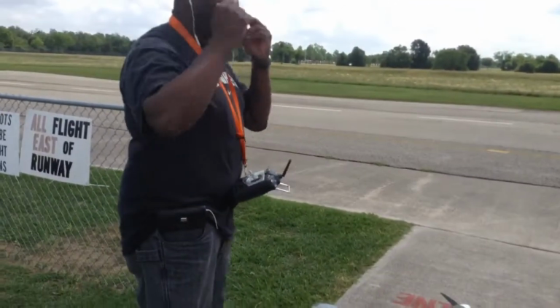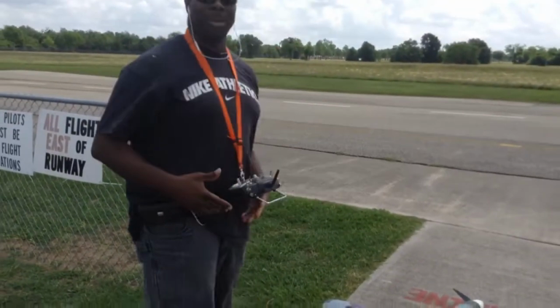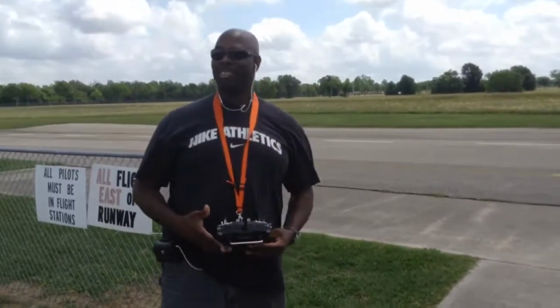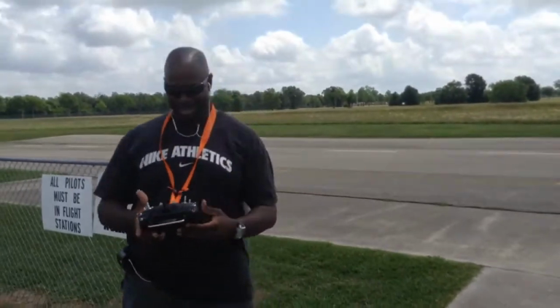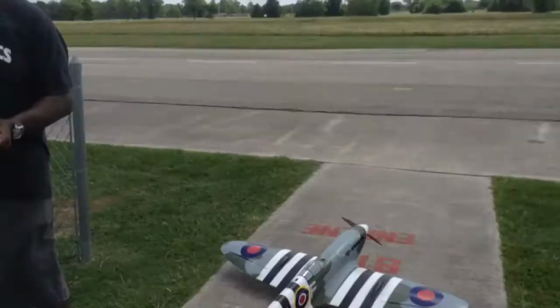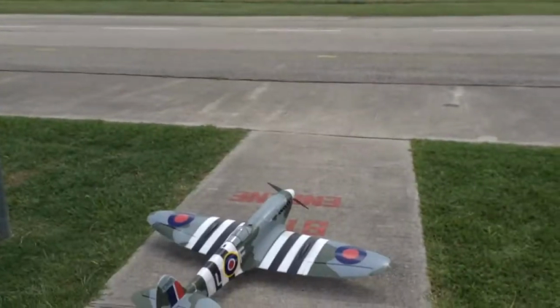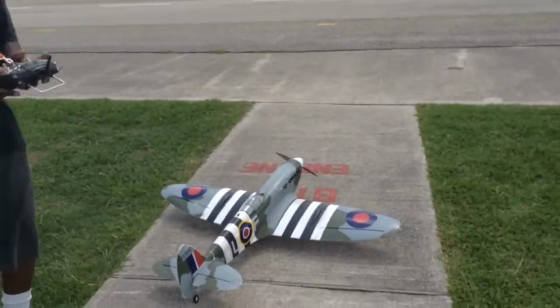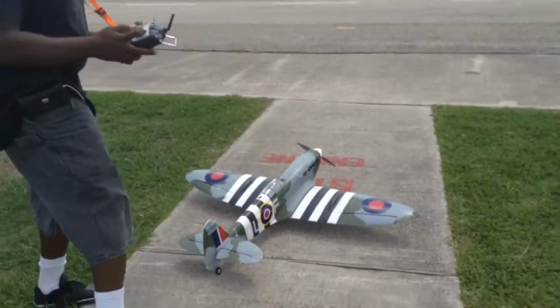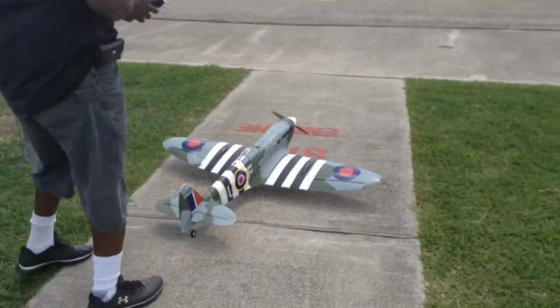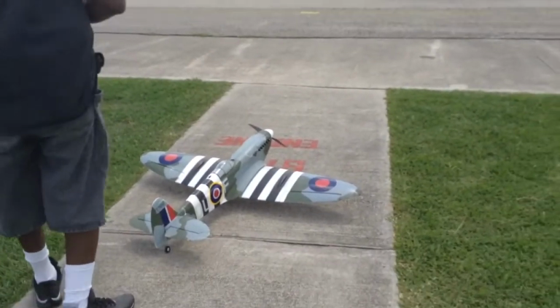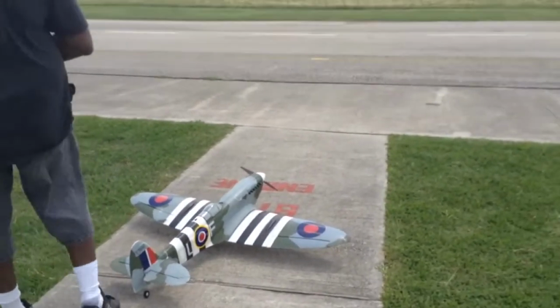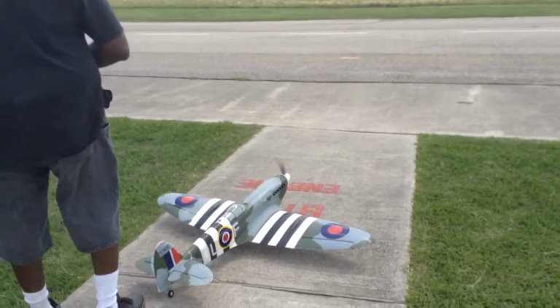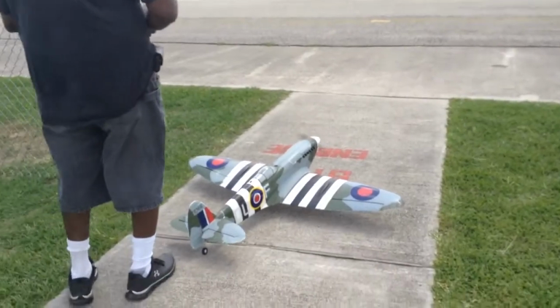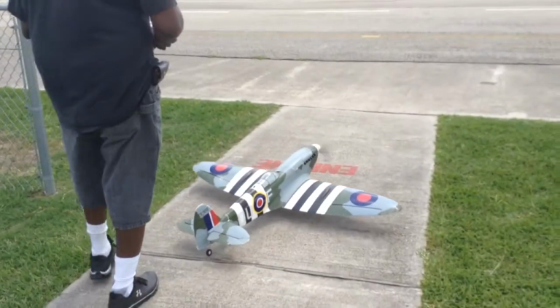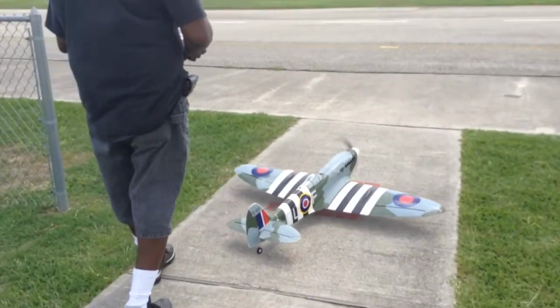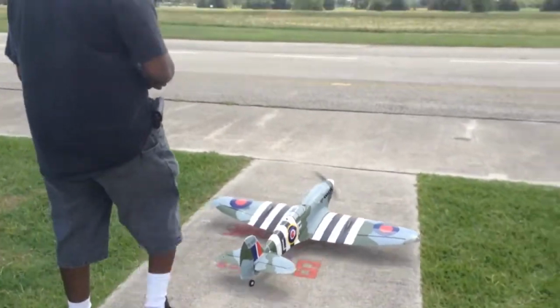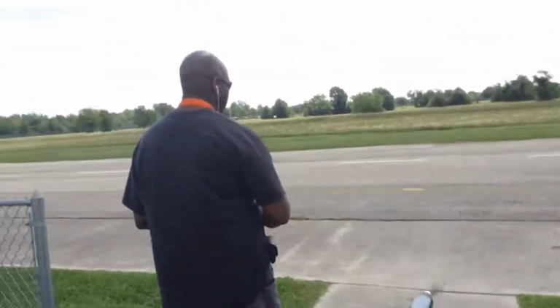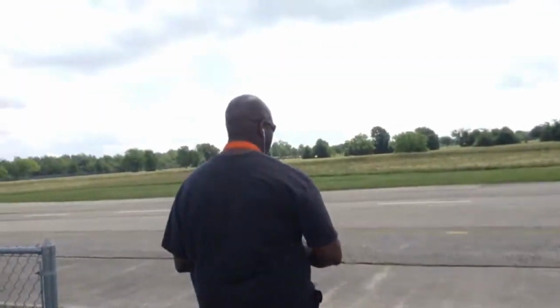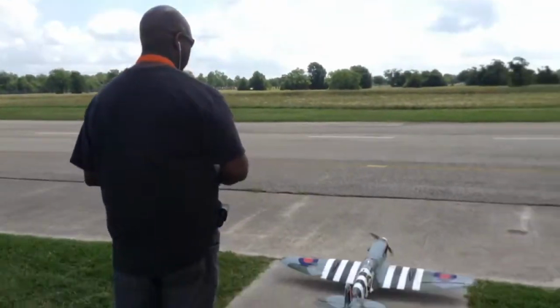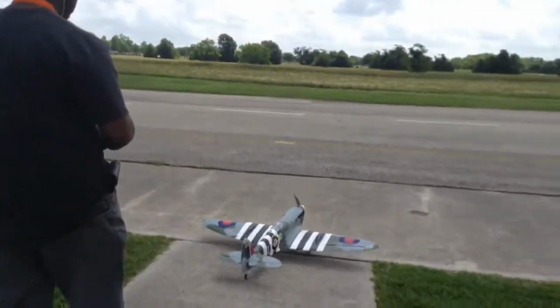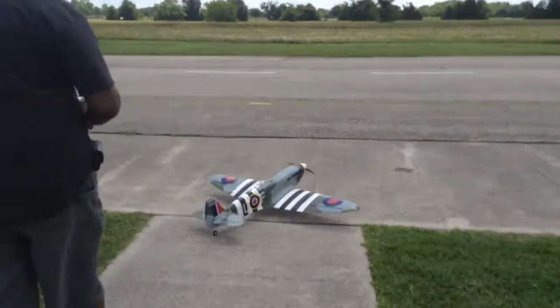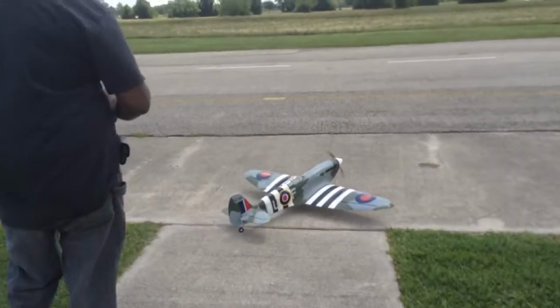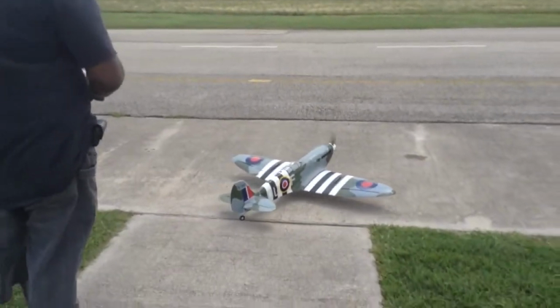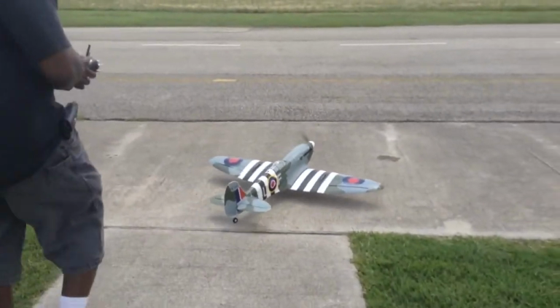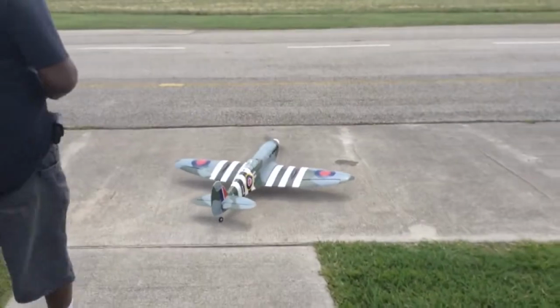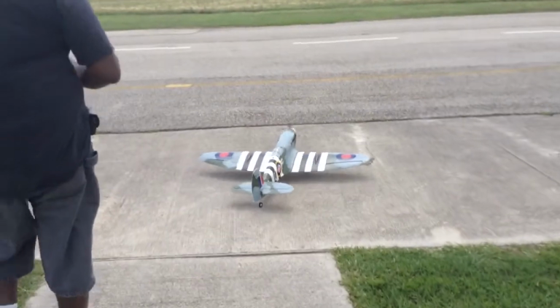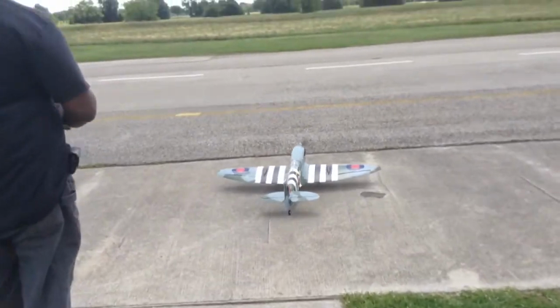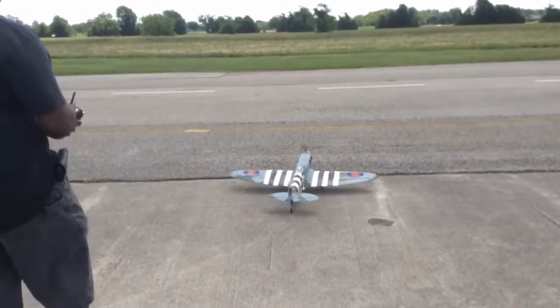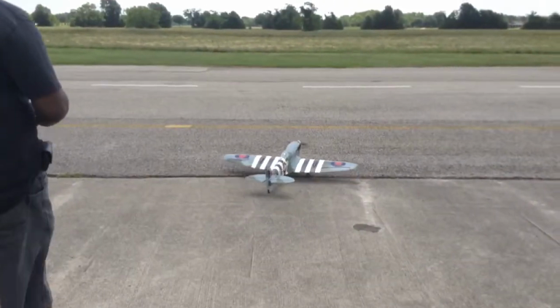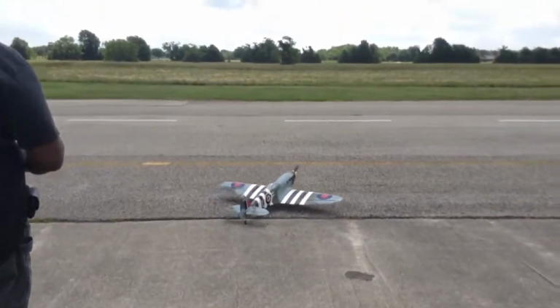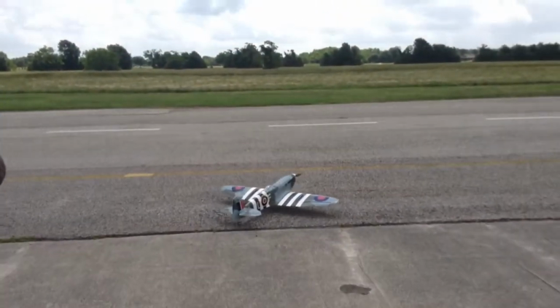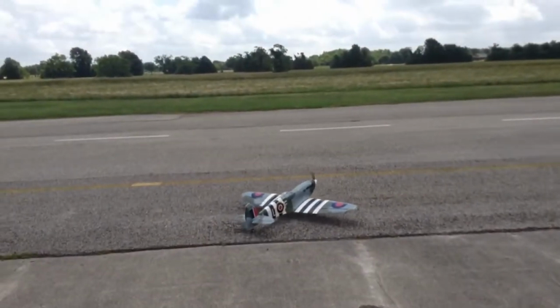I don't want to be videotaped. Well, you get videotaped. Yeah, I know, right? So, ladies and gentlemen, this is Denton flying the Spitfire from Duraflight.